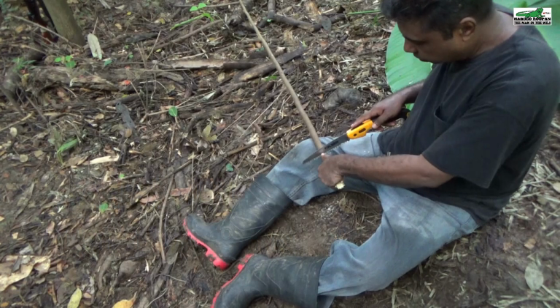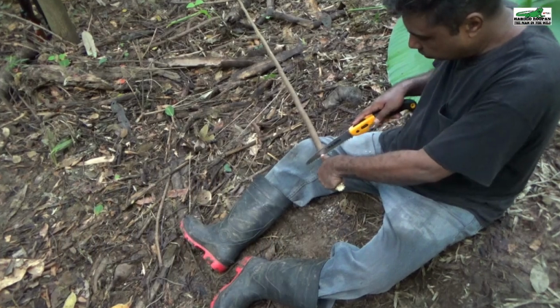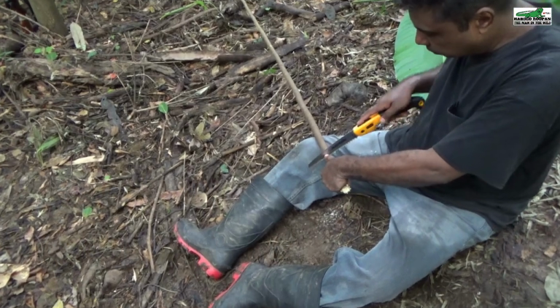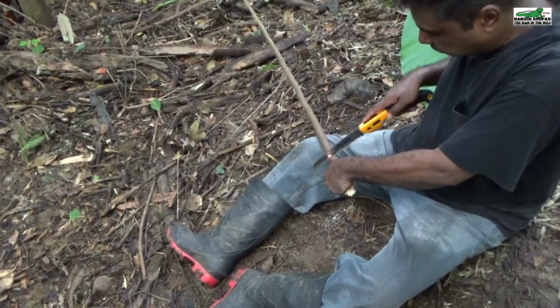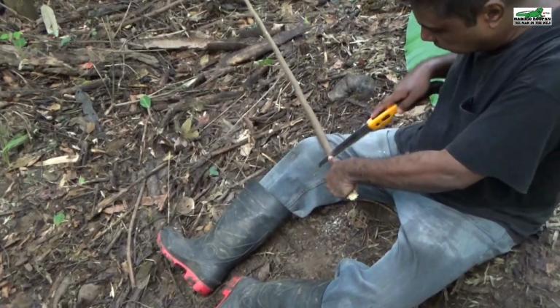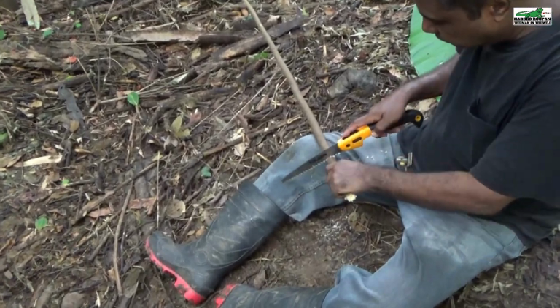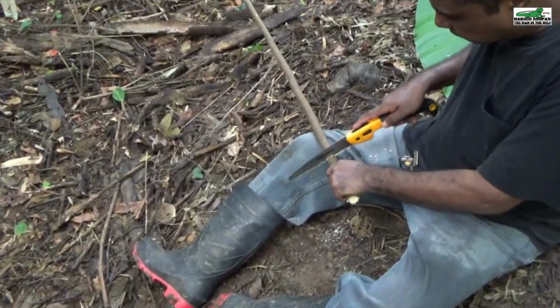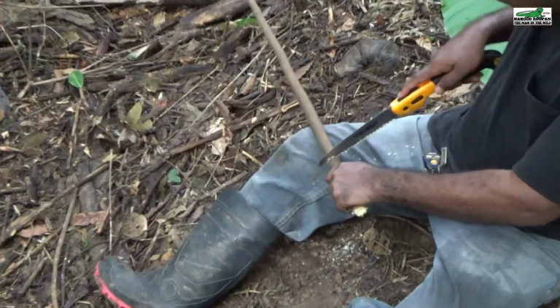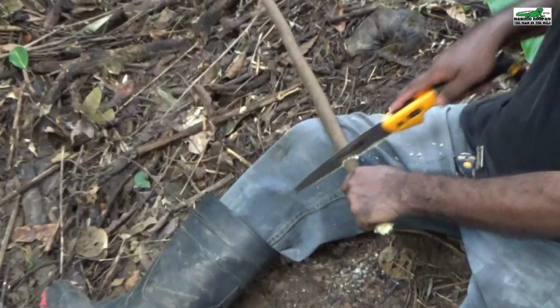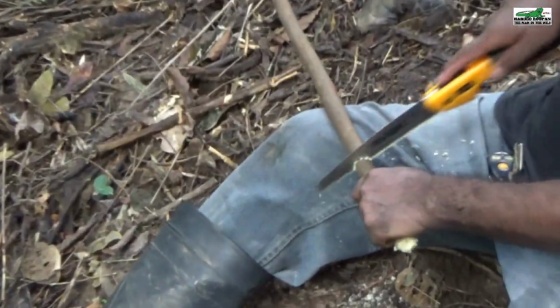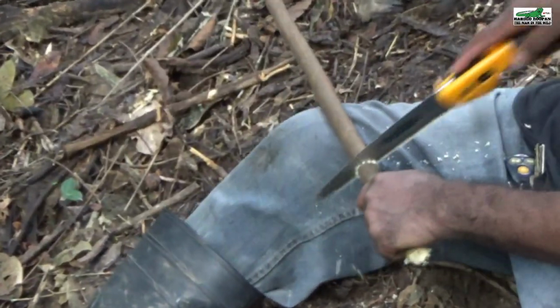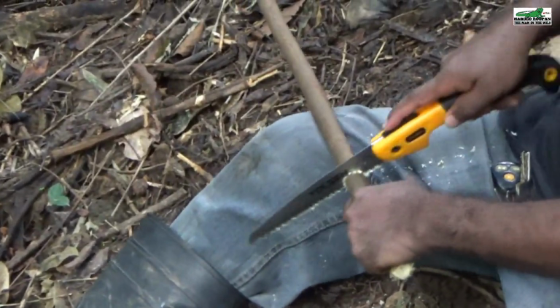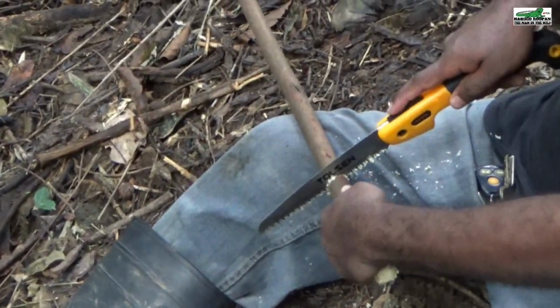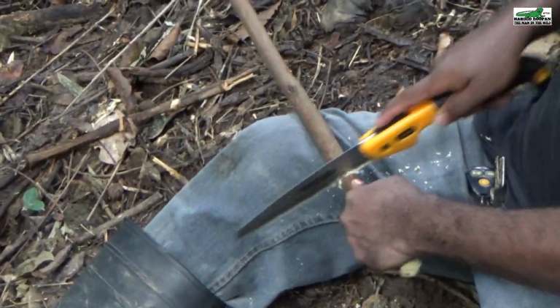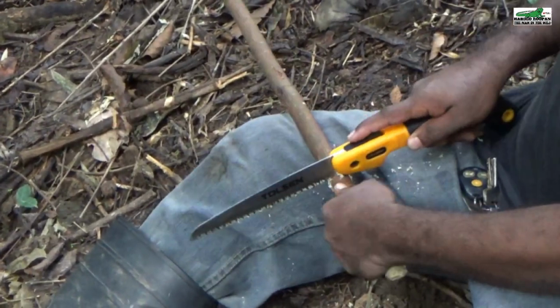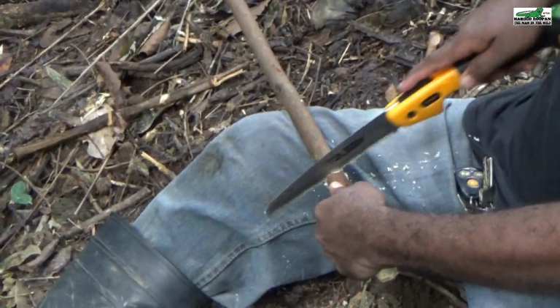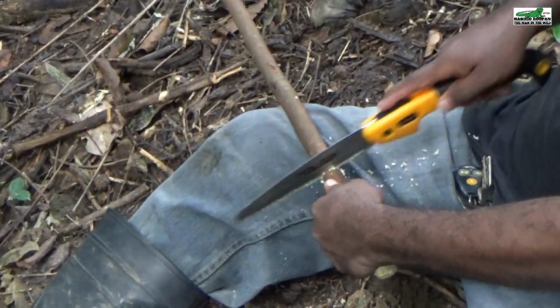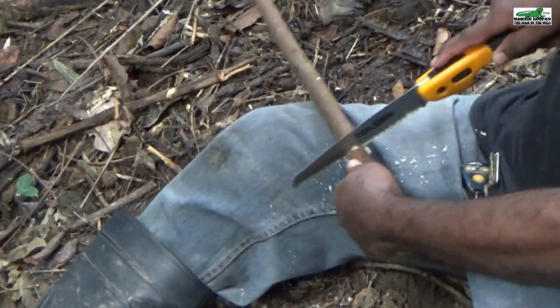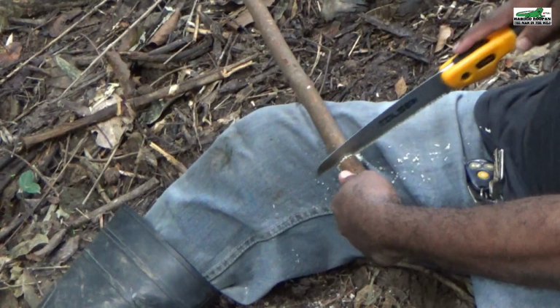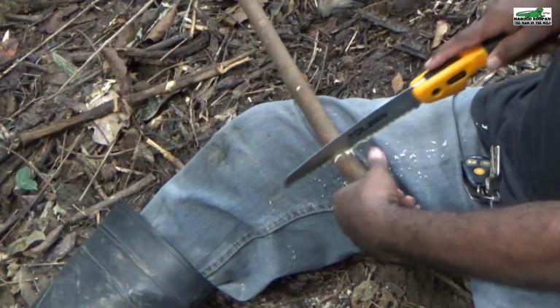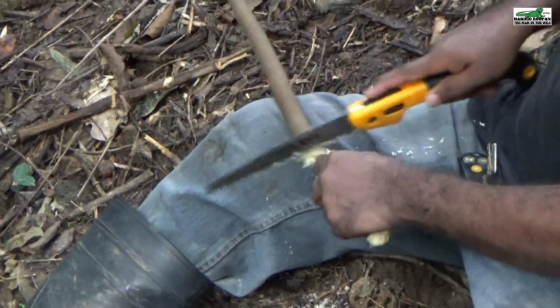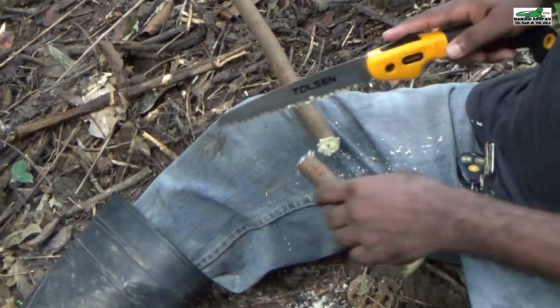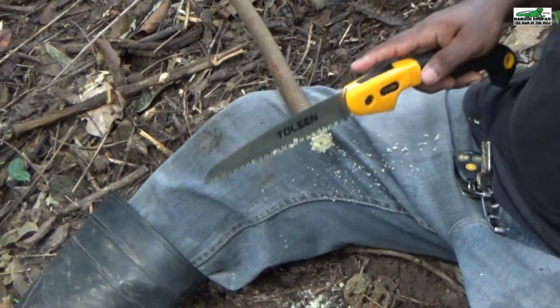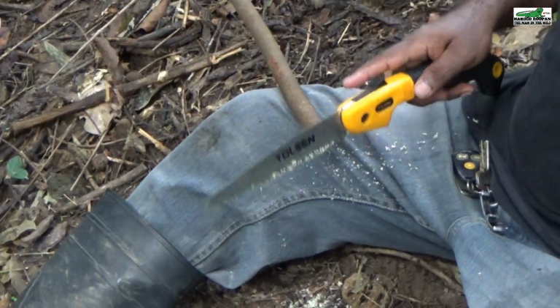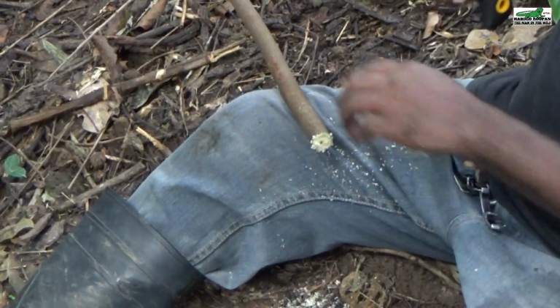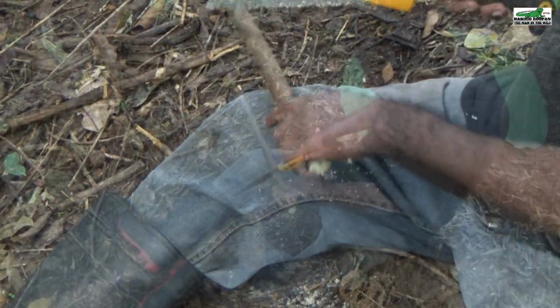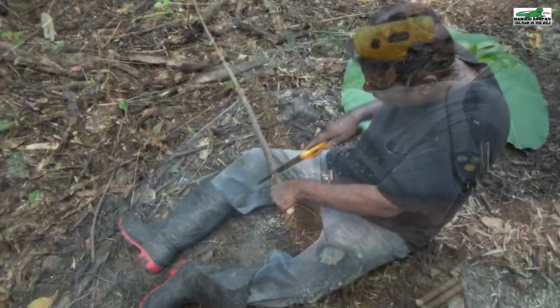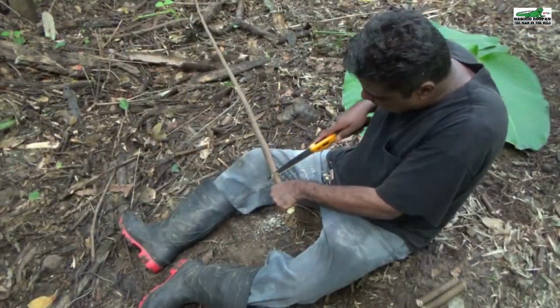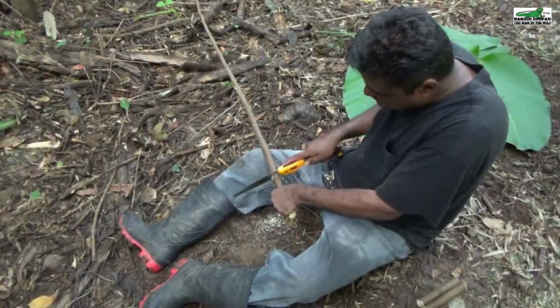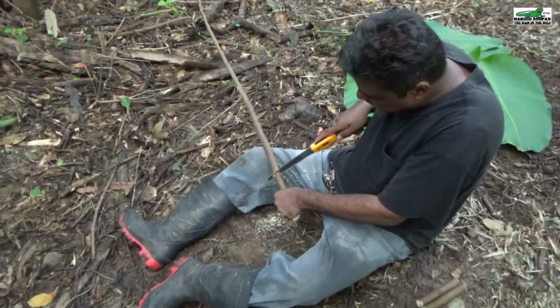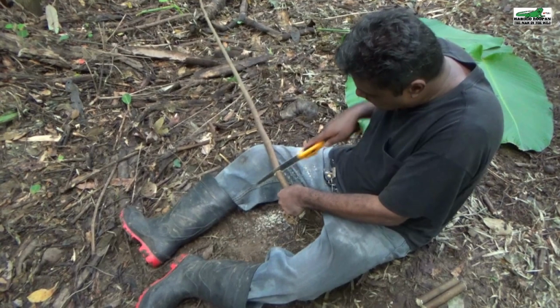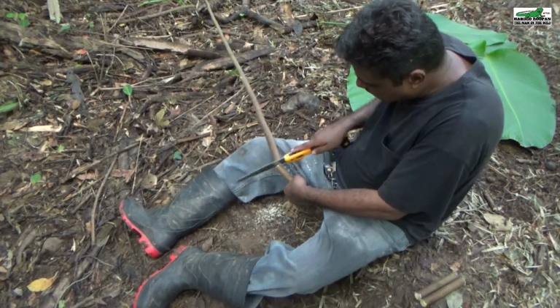The simple tuna can stove is a stove I designed a couple years back and I've used it a lot while camping, especially with my kids.